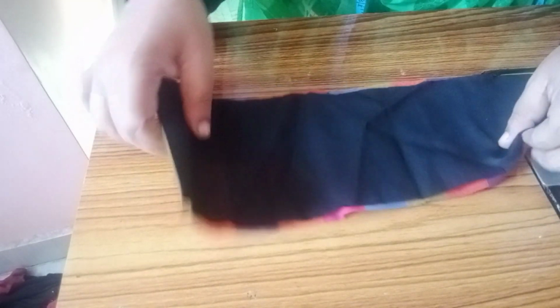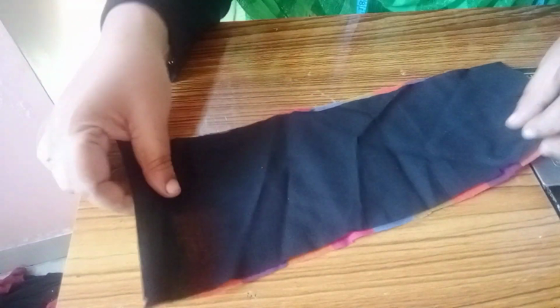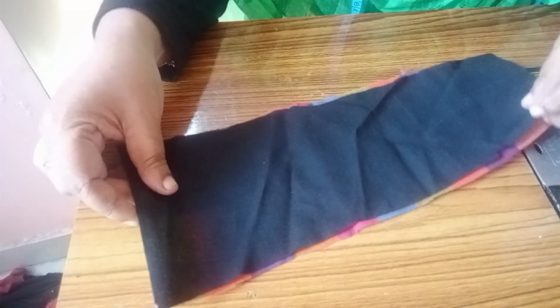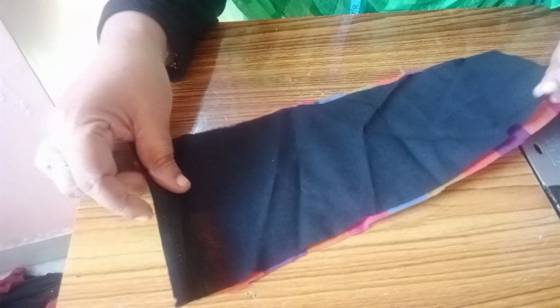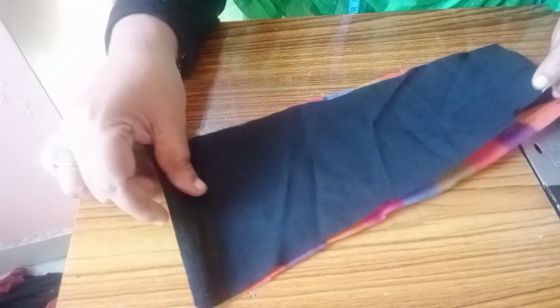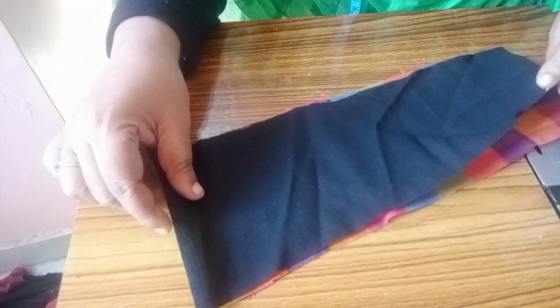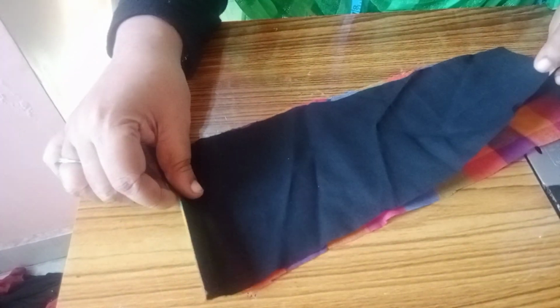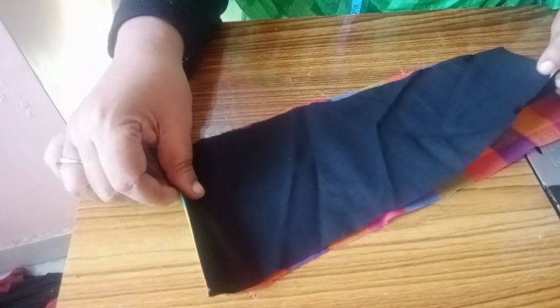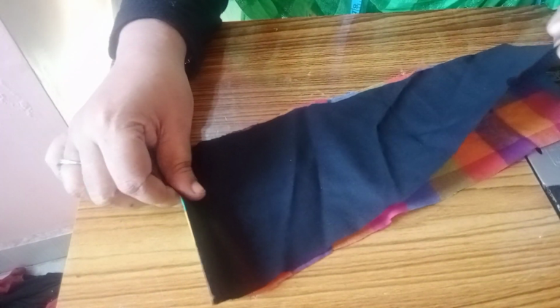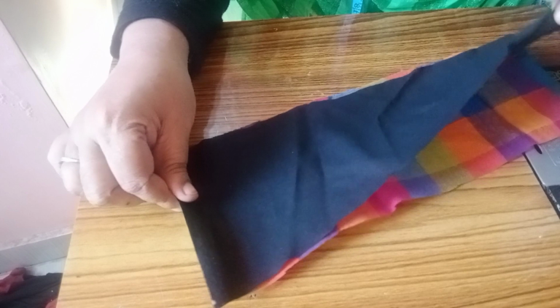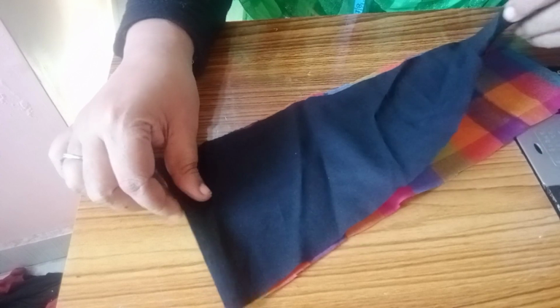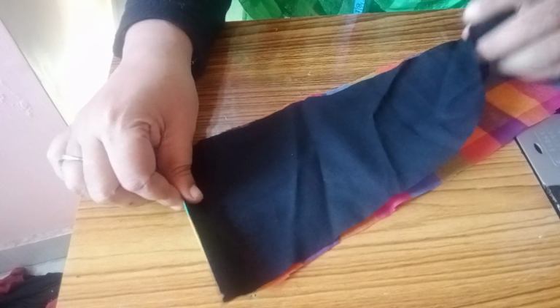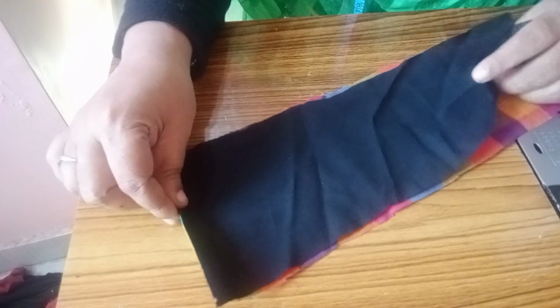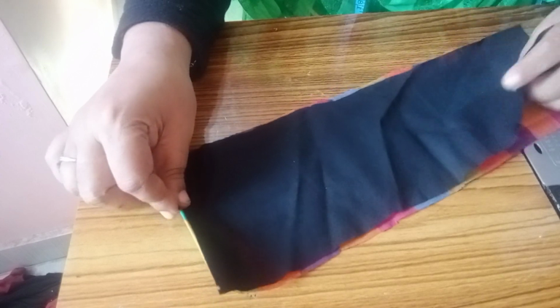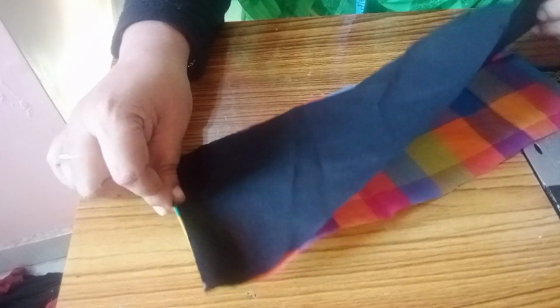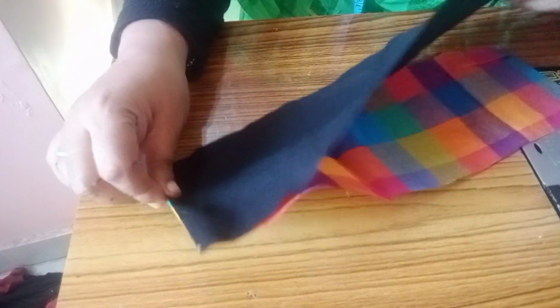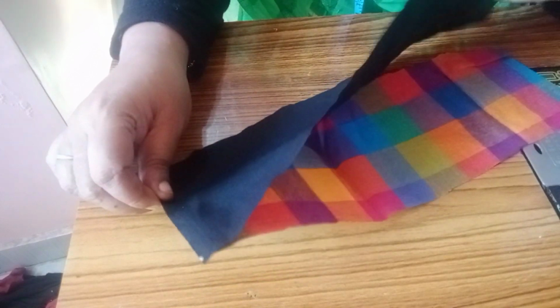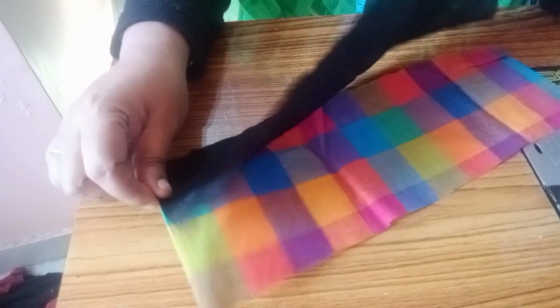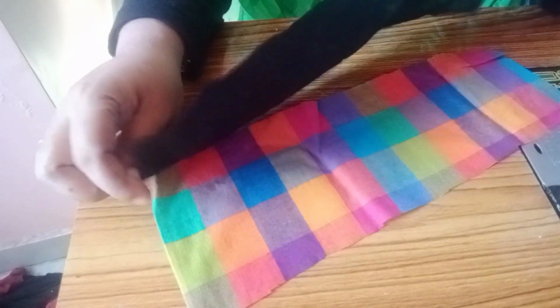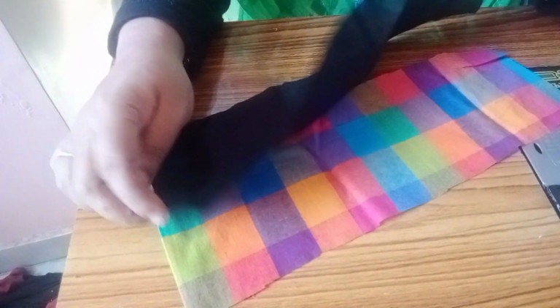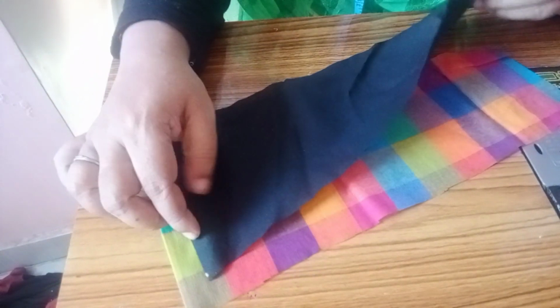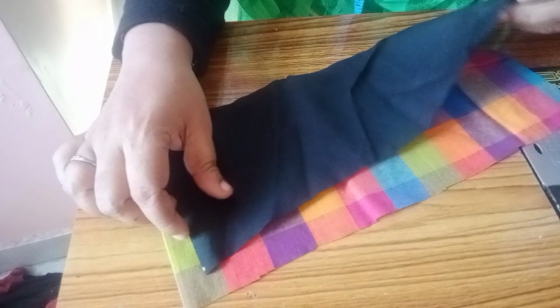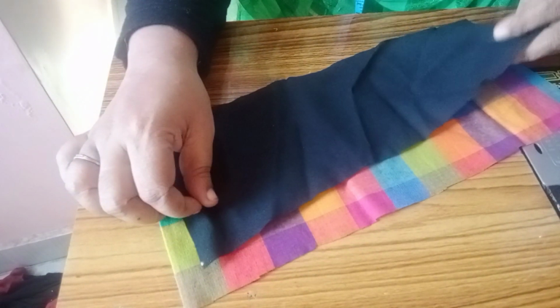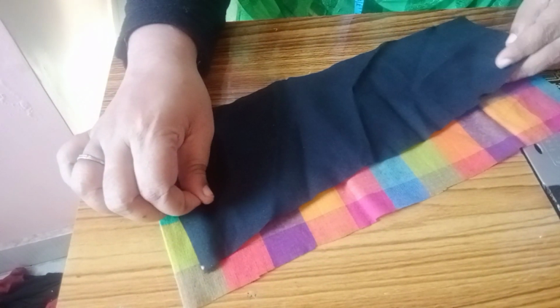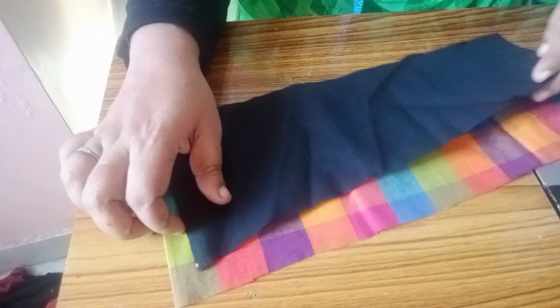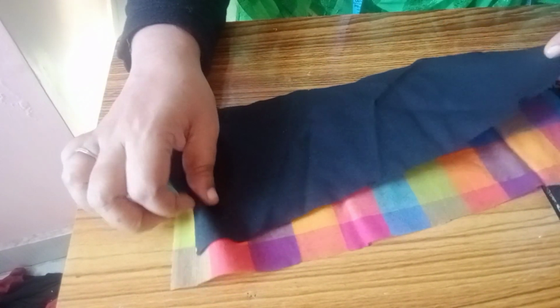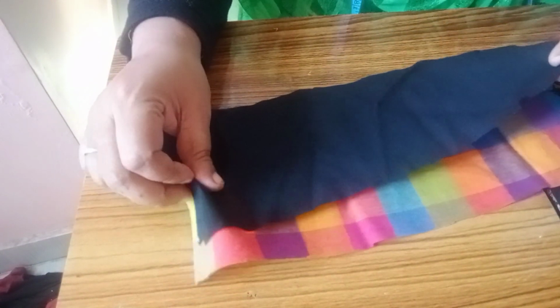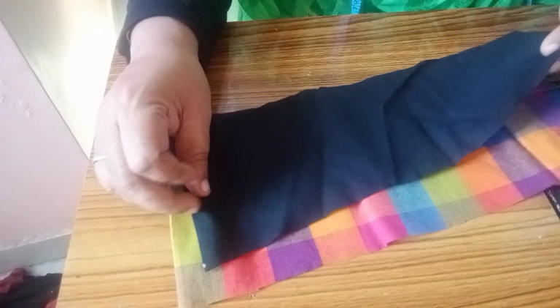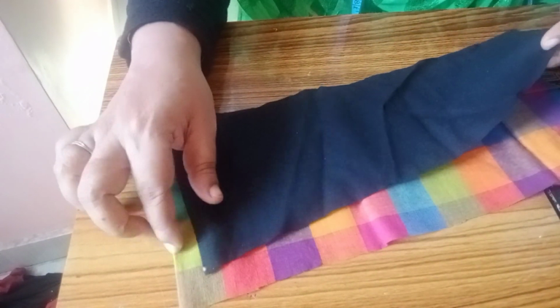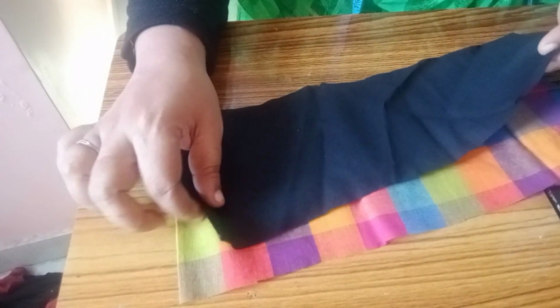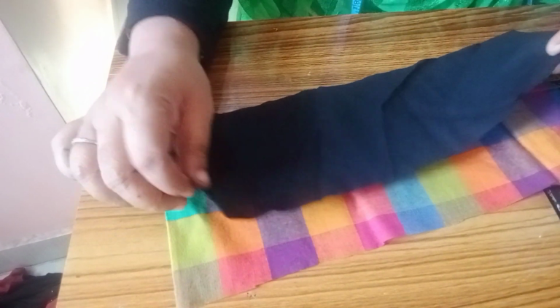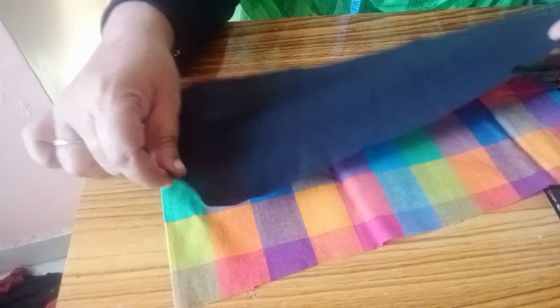Now I am going to stitch it. If you don't know how to do it, I will not edit it.